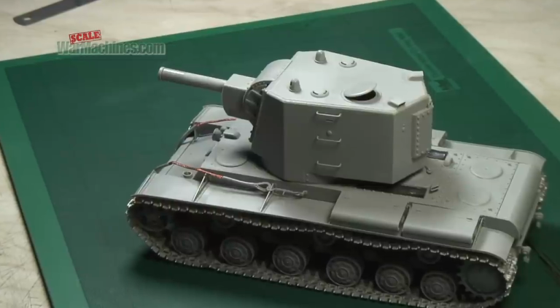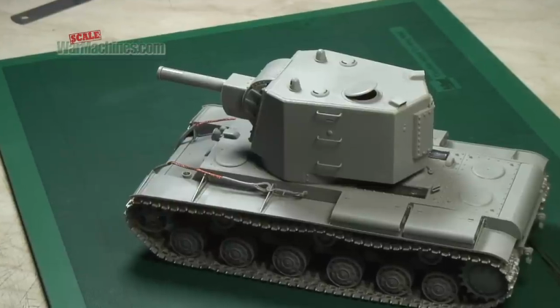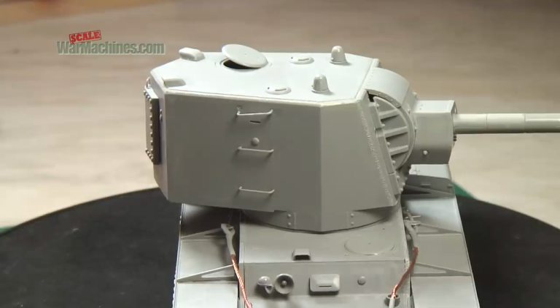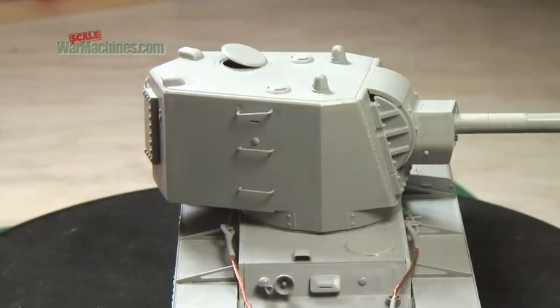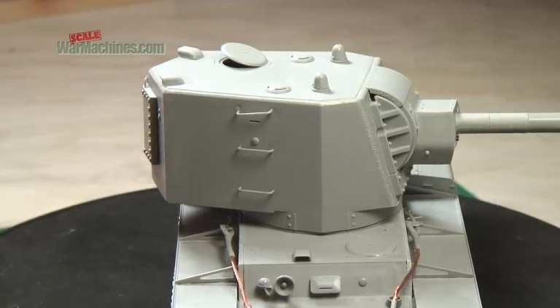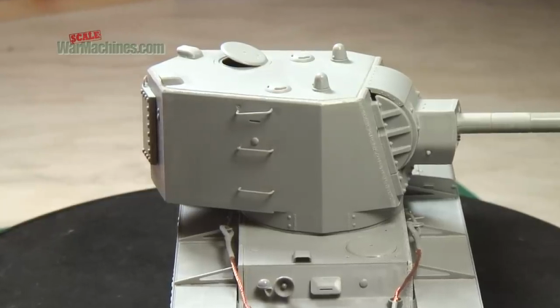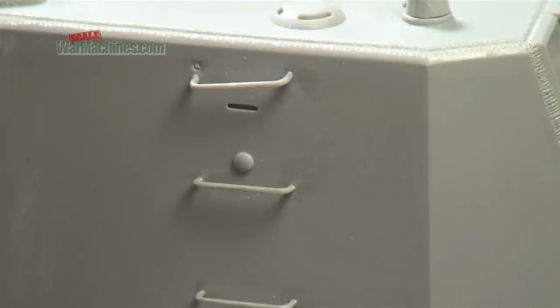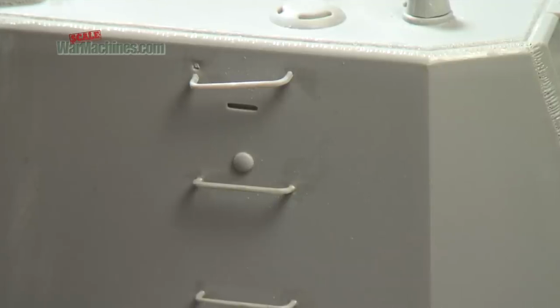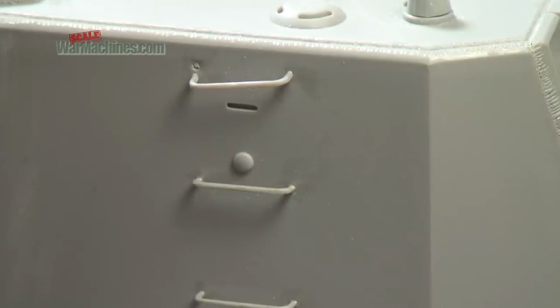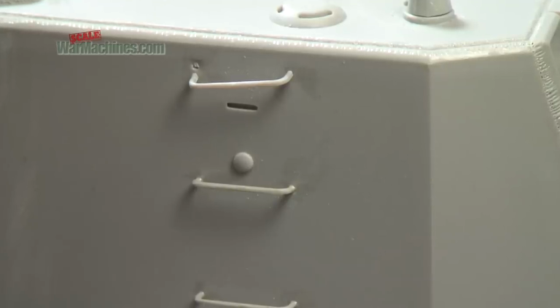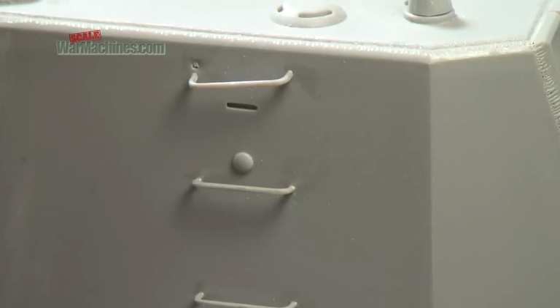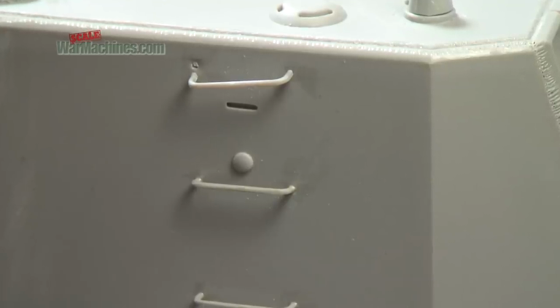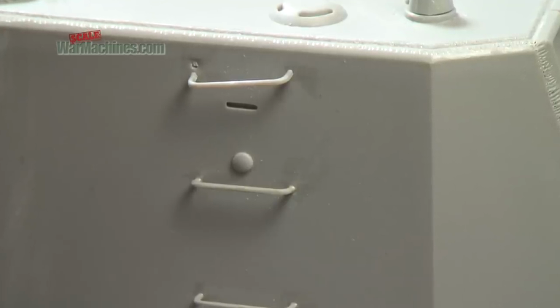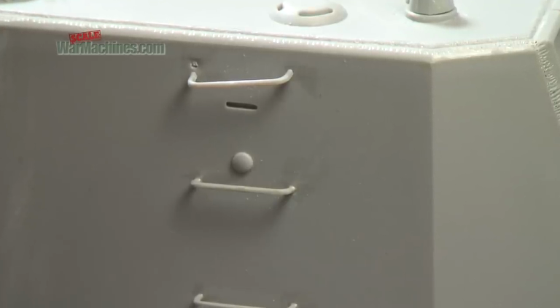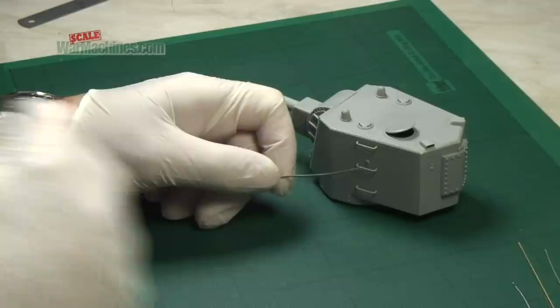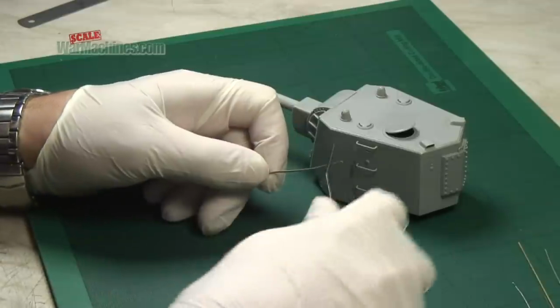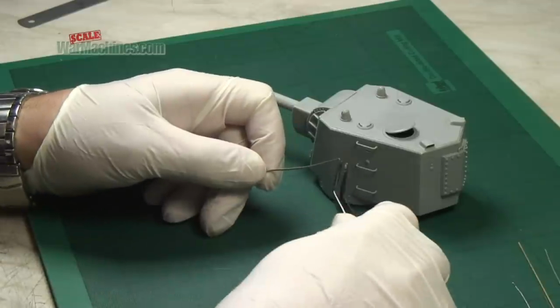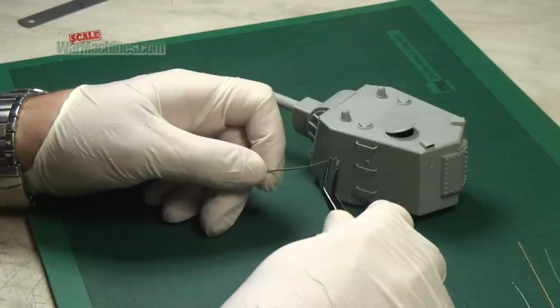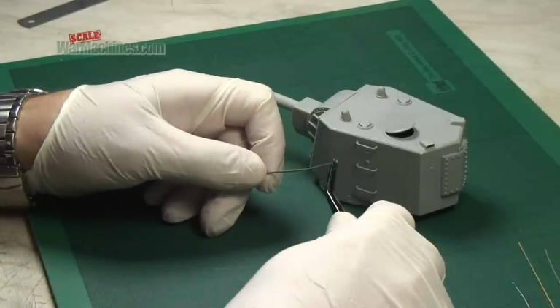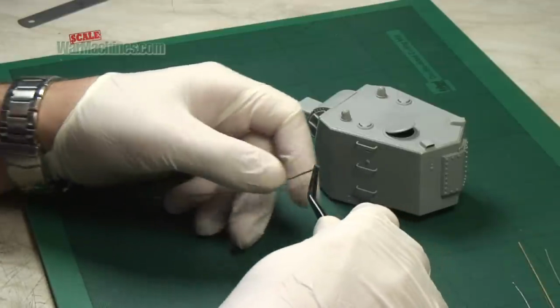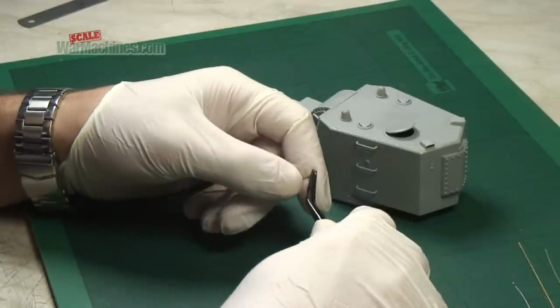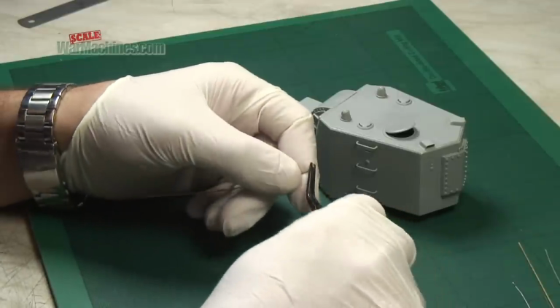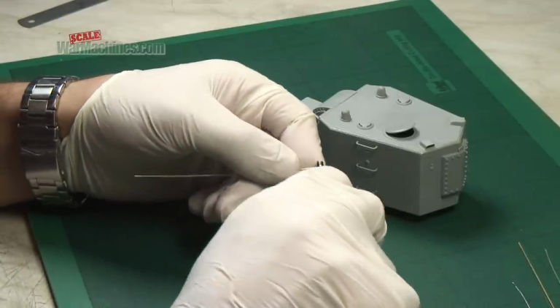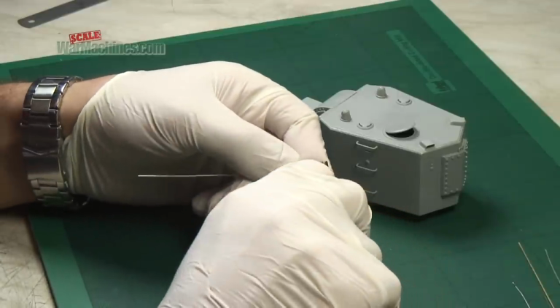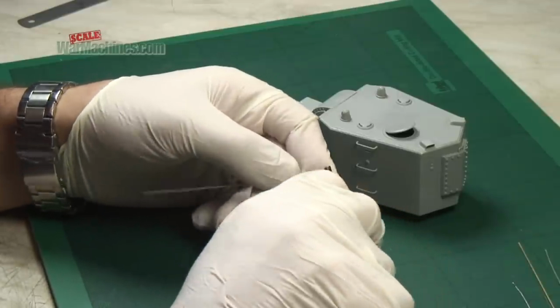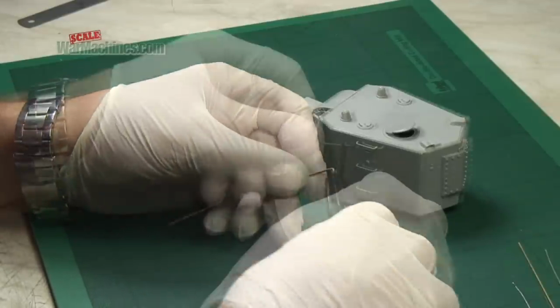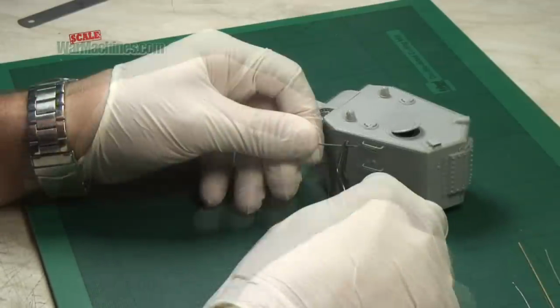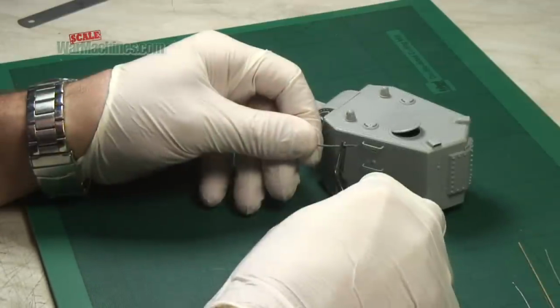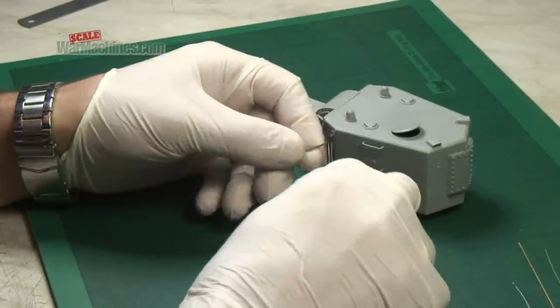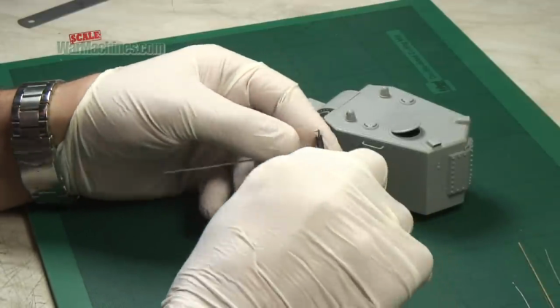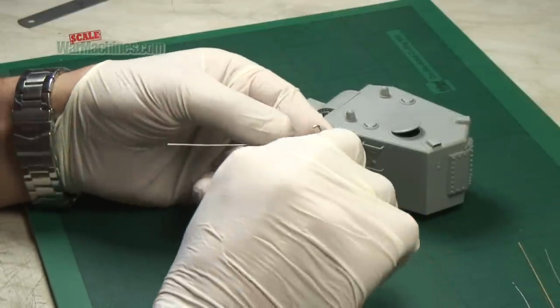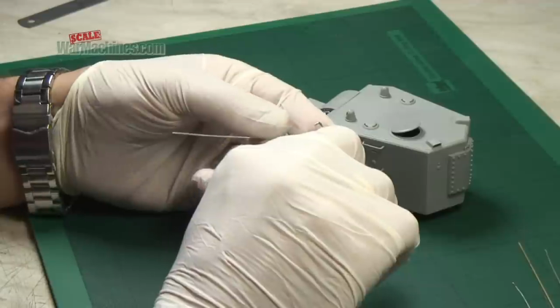Once you get them on your model, they can be very fragile, making handling your model difficult. Constructing replacement handles from wire is a better solution, but getting the correct size and shape of handle is tricky.